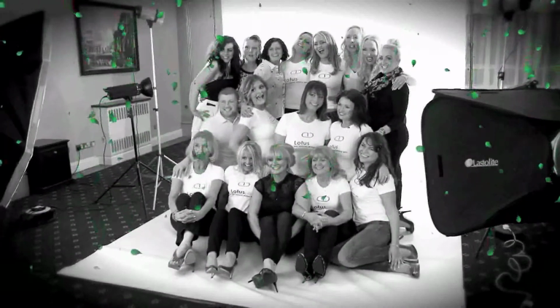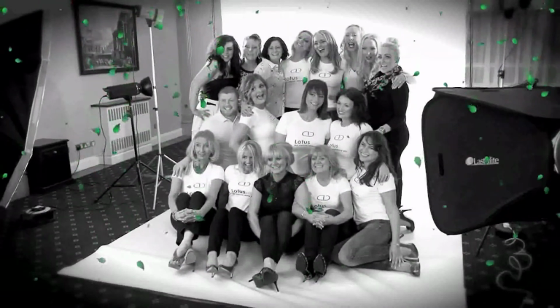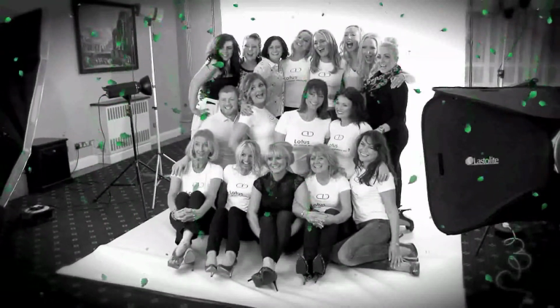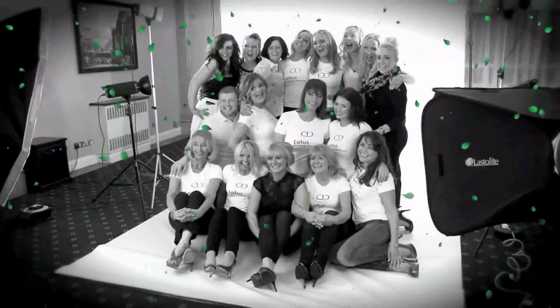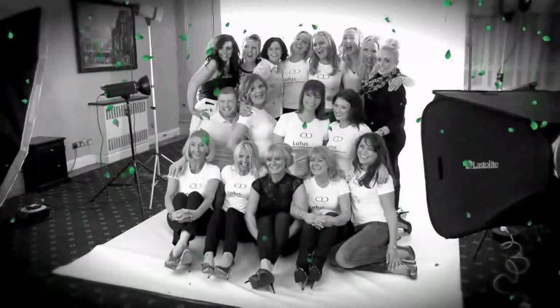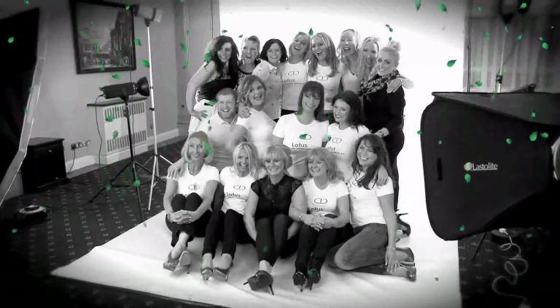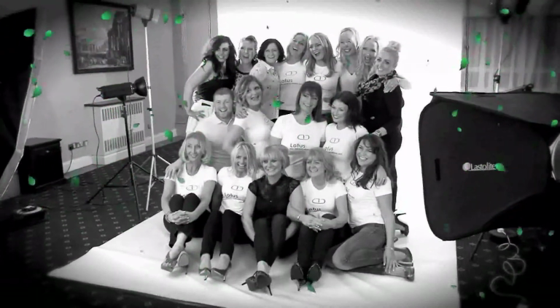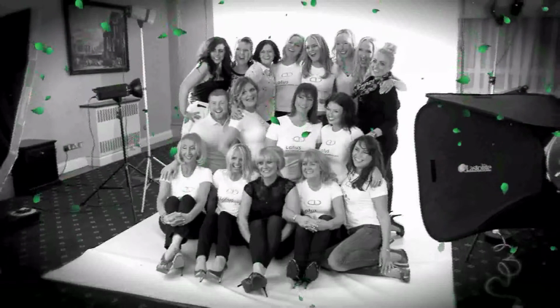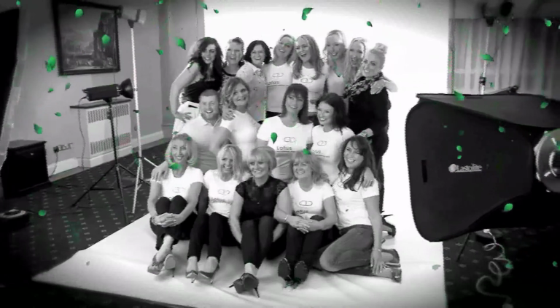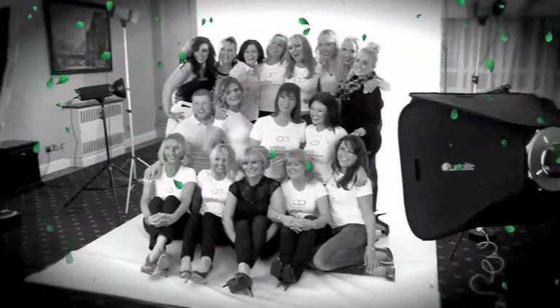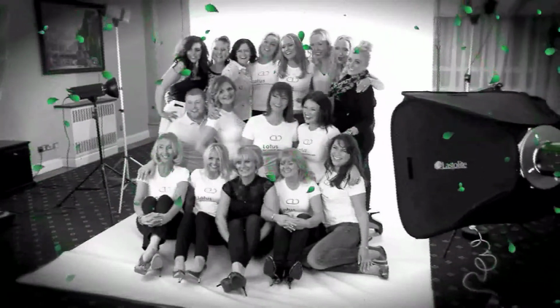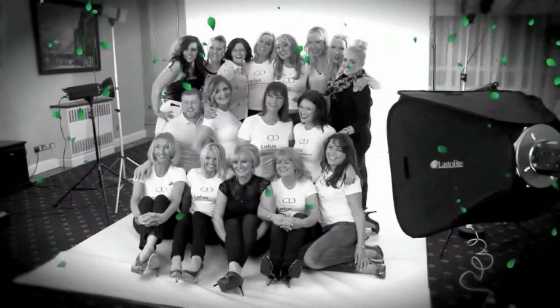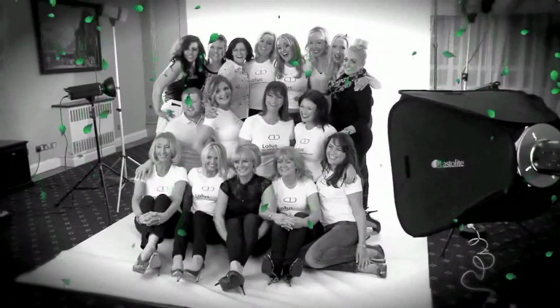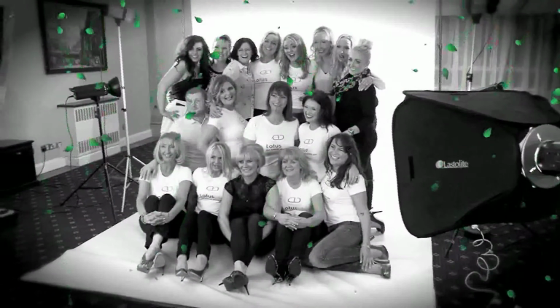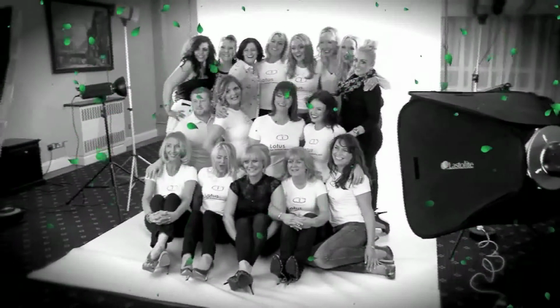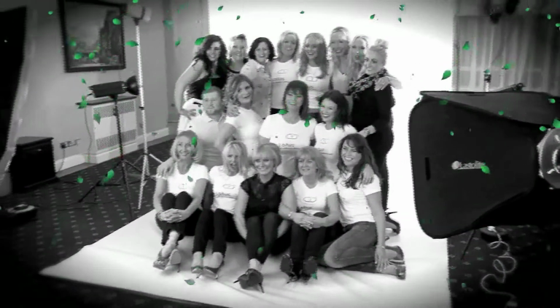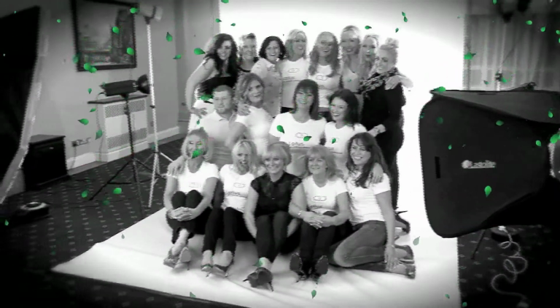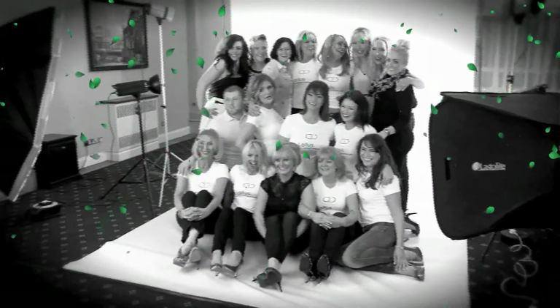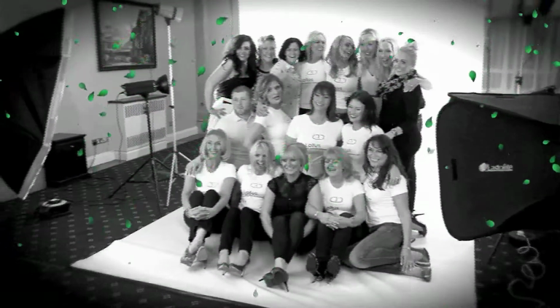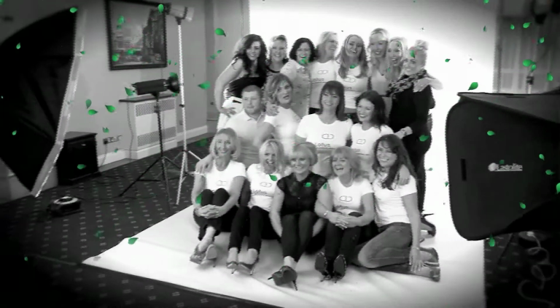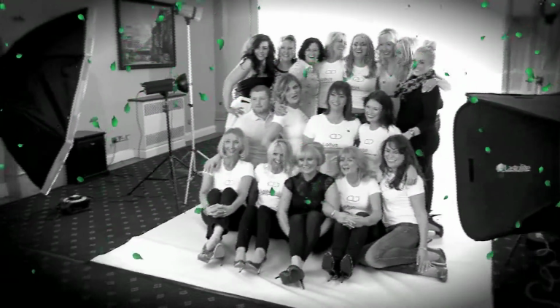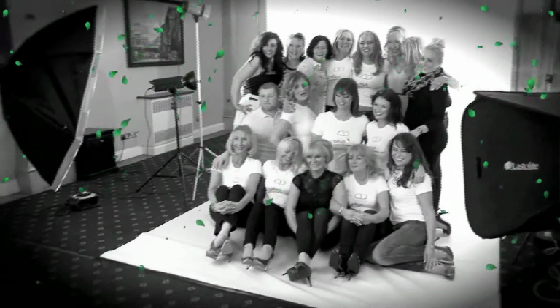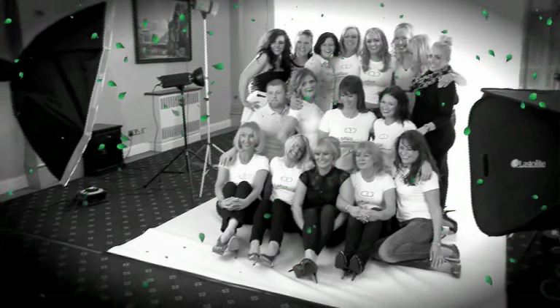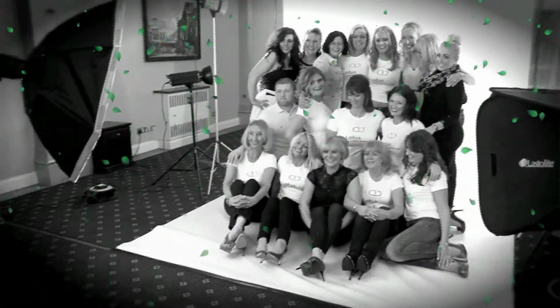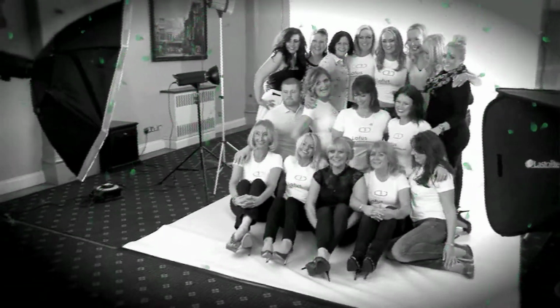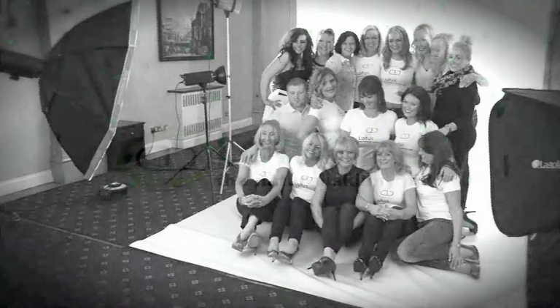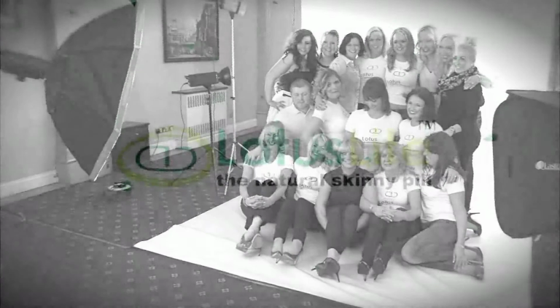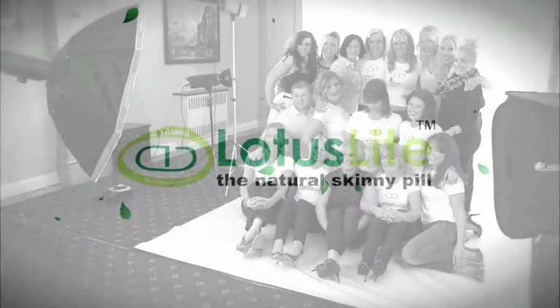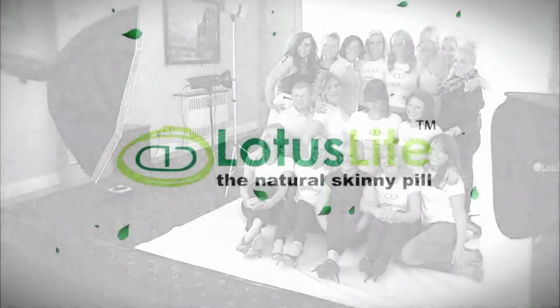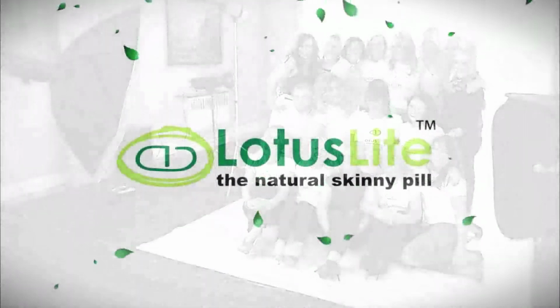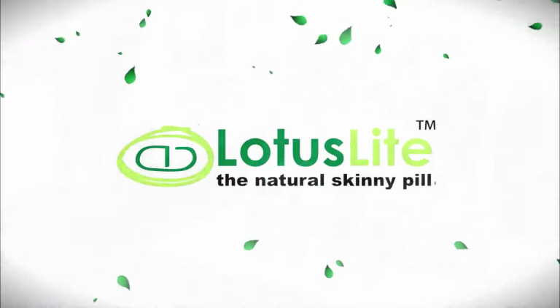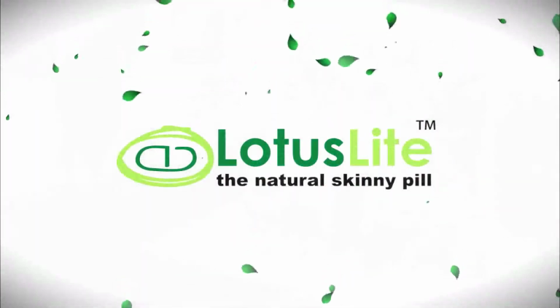Could it be any easier? Don't believe us? We are so confident in our product, we offer everyone a free two-day sample to try before you buy. We can't say fairer than that.